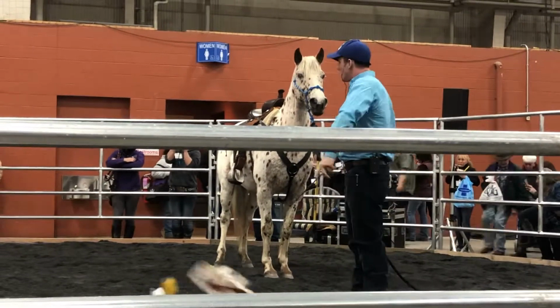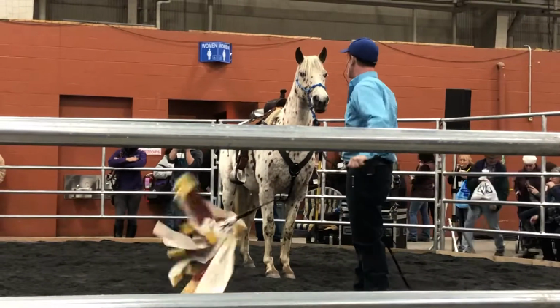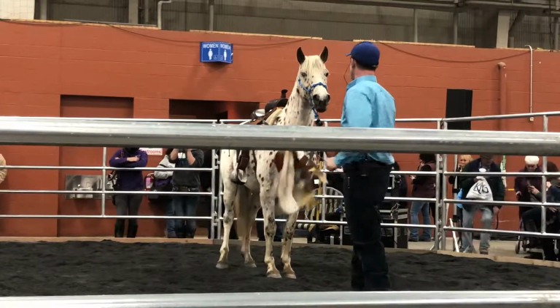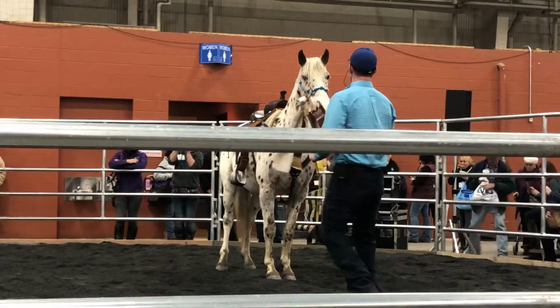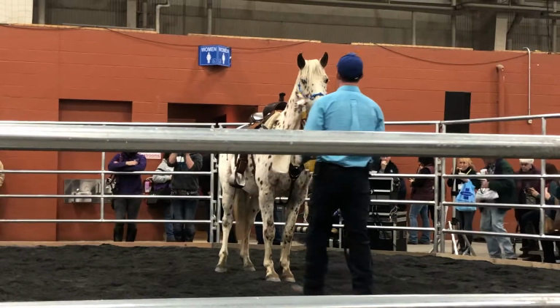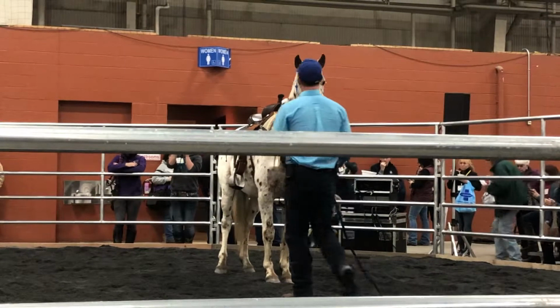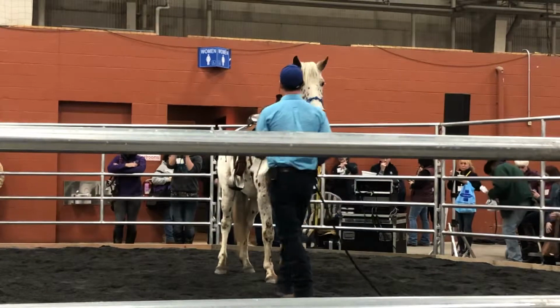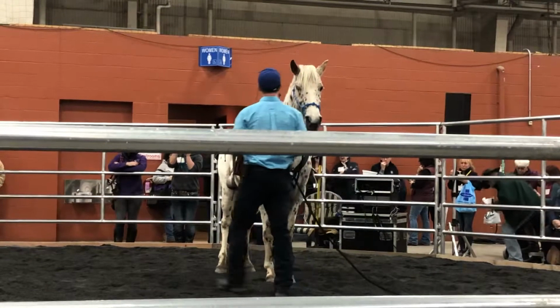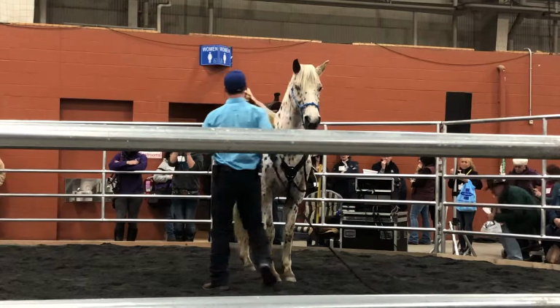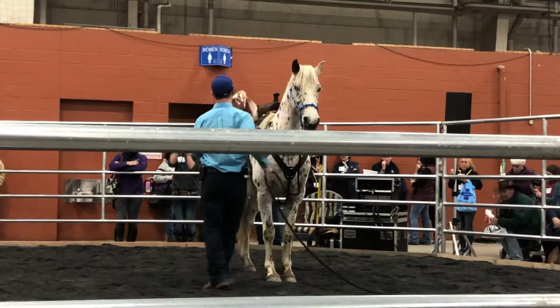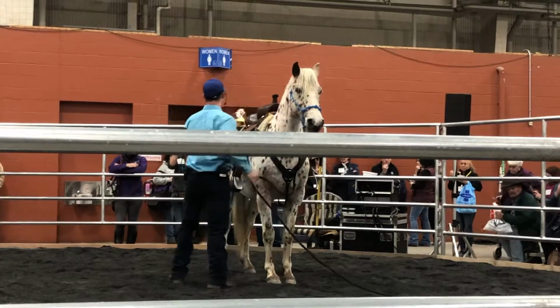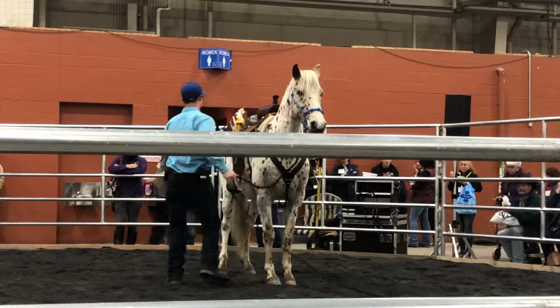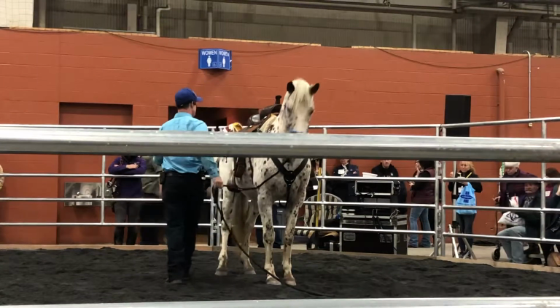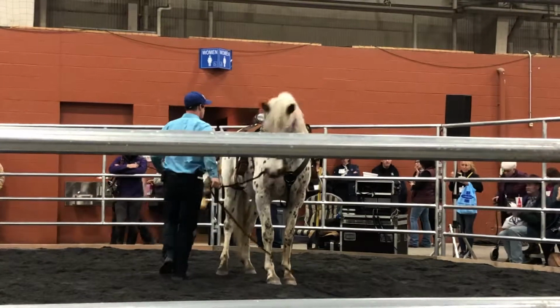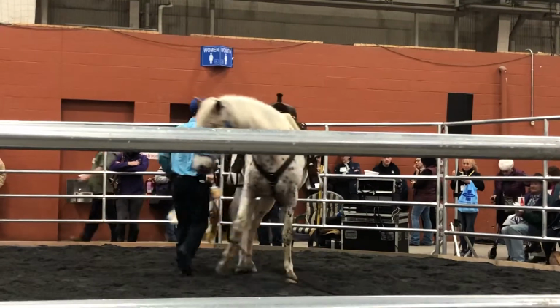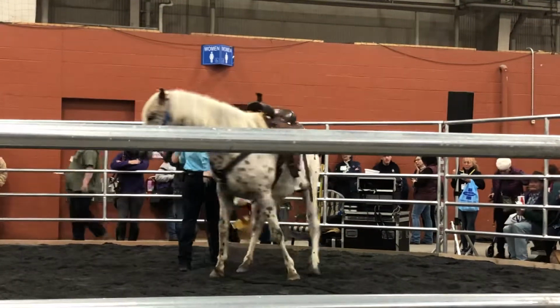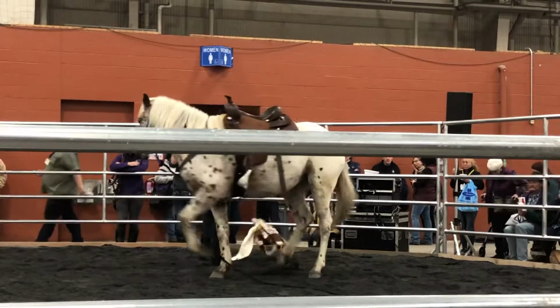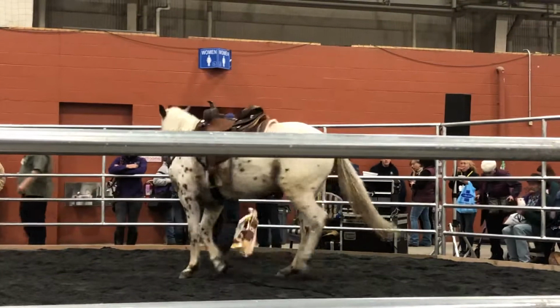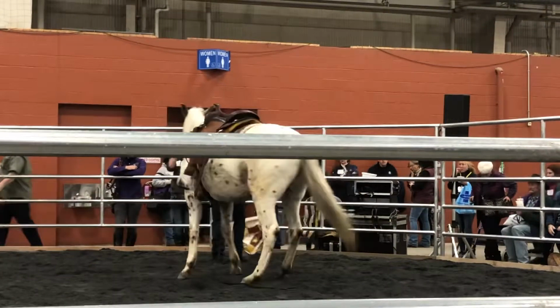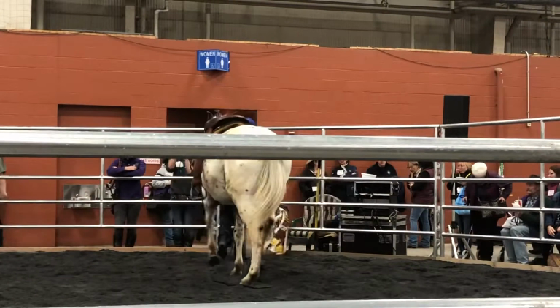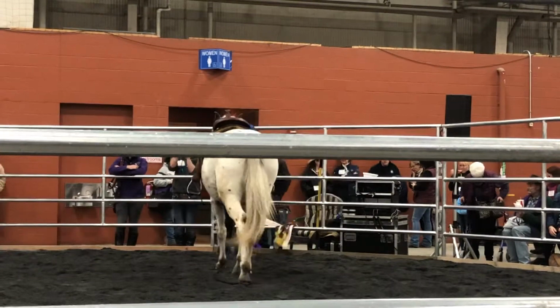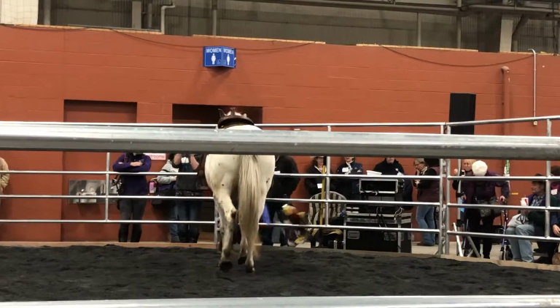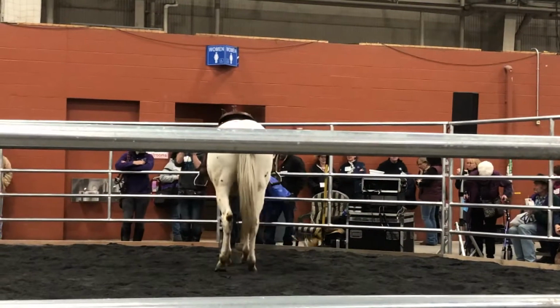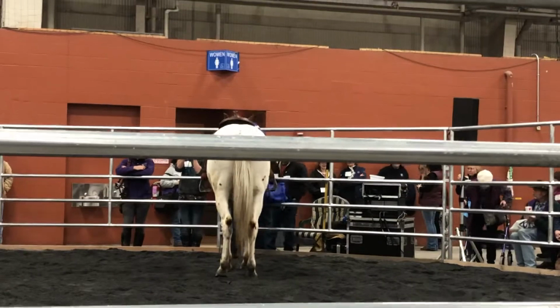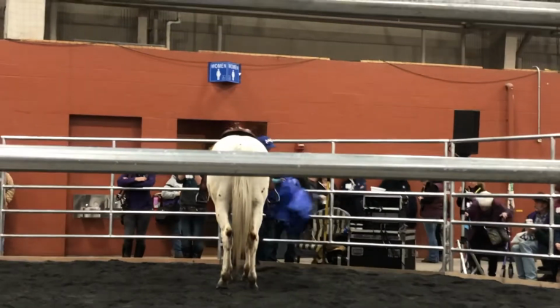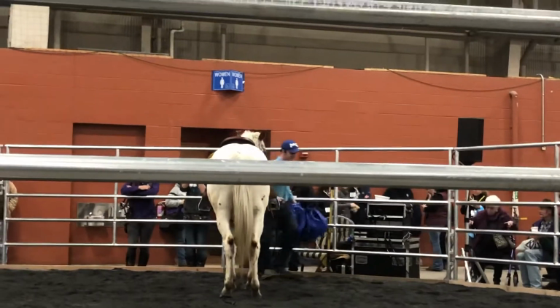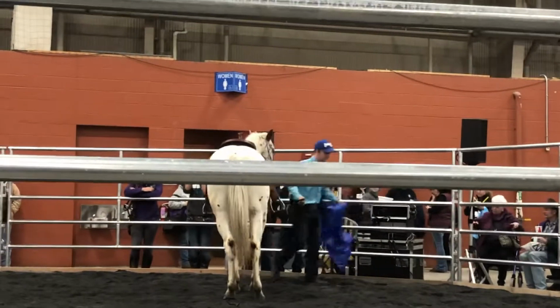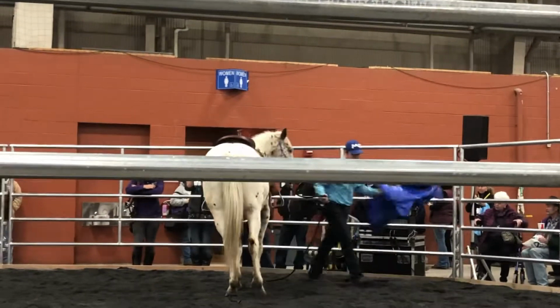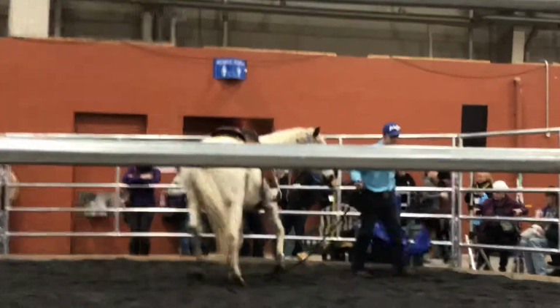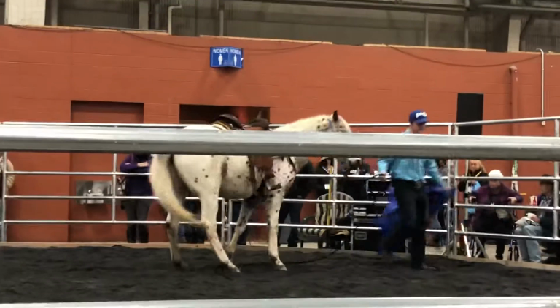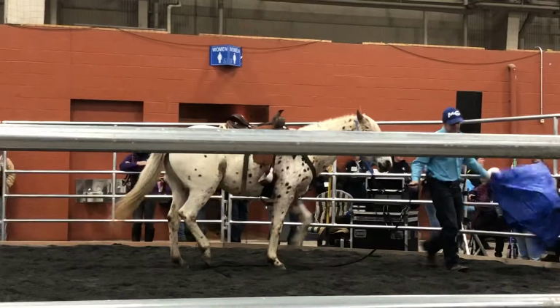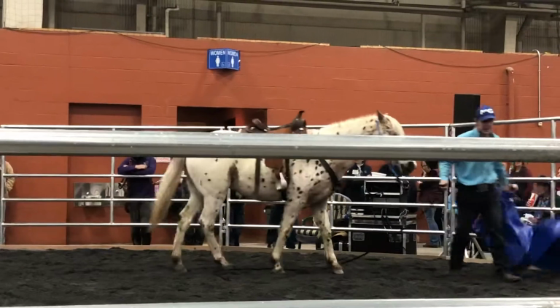But if this horse was to blast off right now, I would go step for step with her until she stopped, and her release would come from her stop. Same thing — as soon as she passes the test, we just make it bigger.